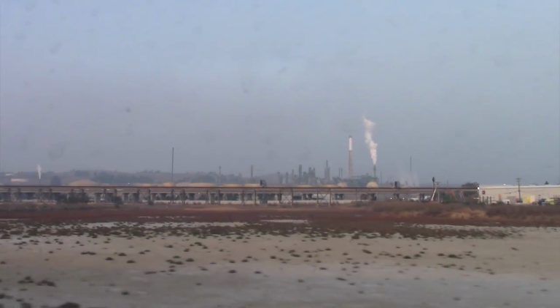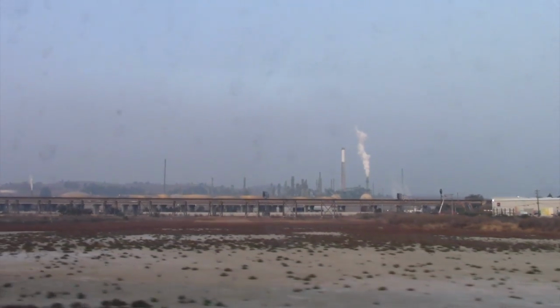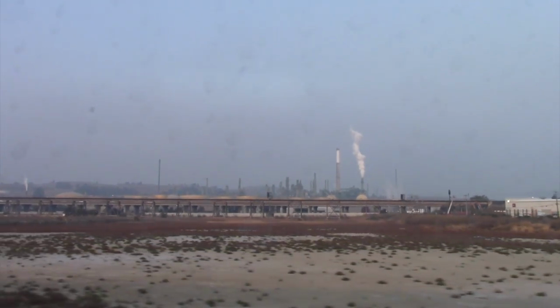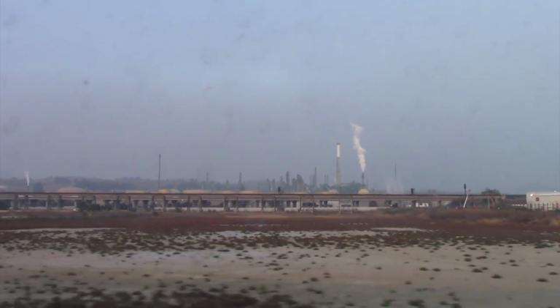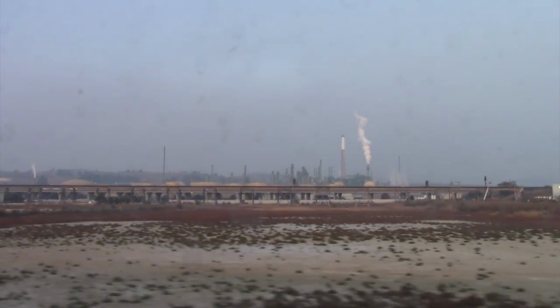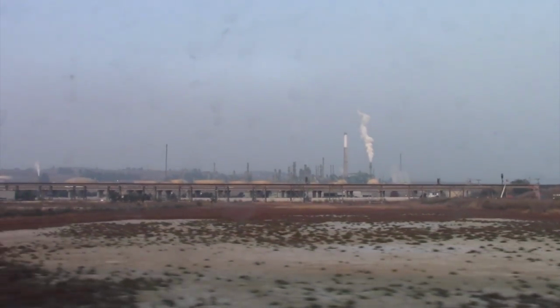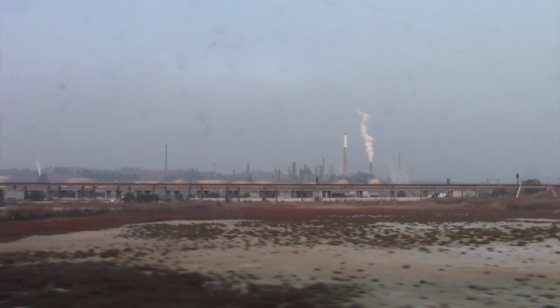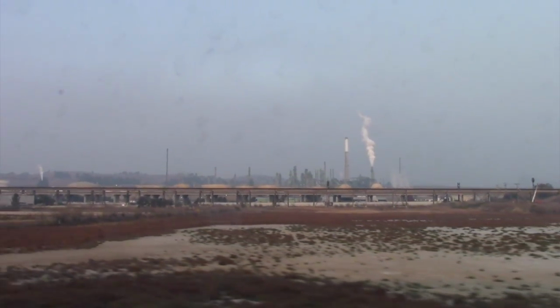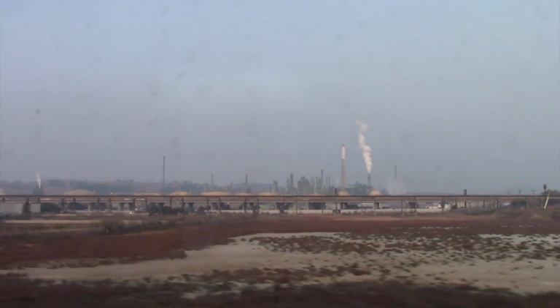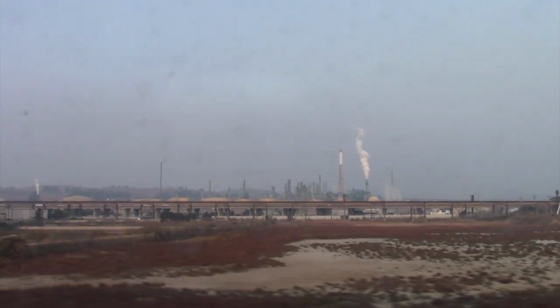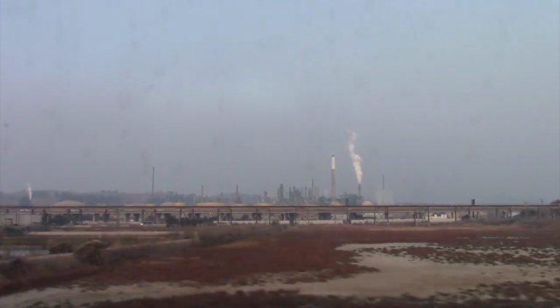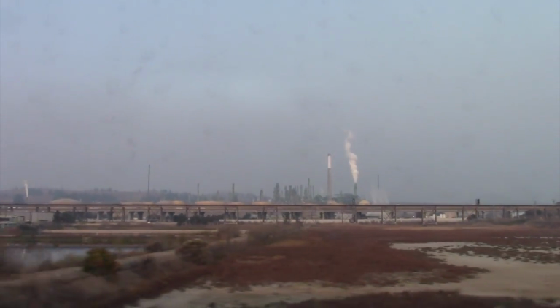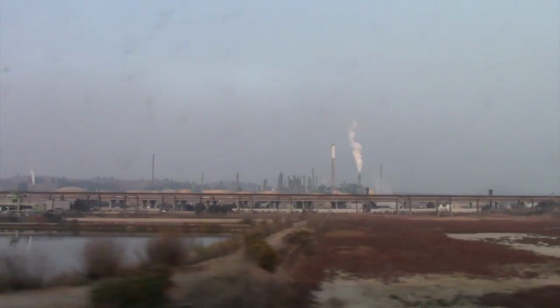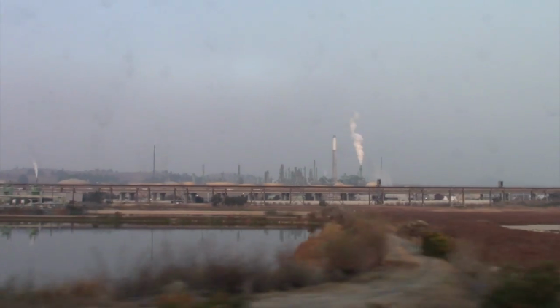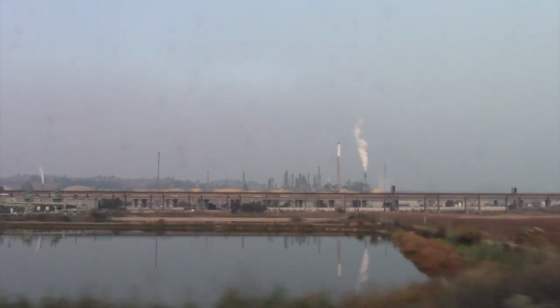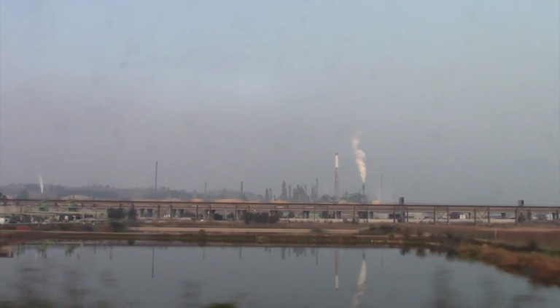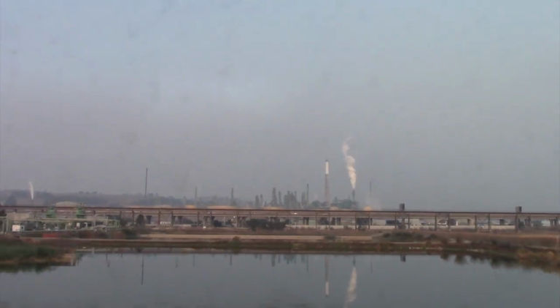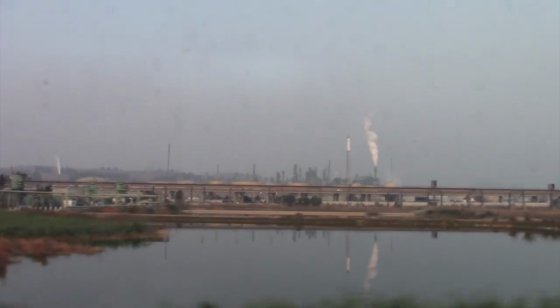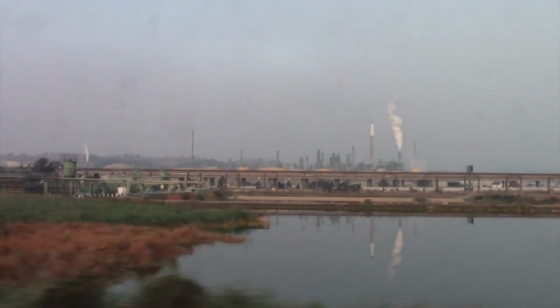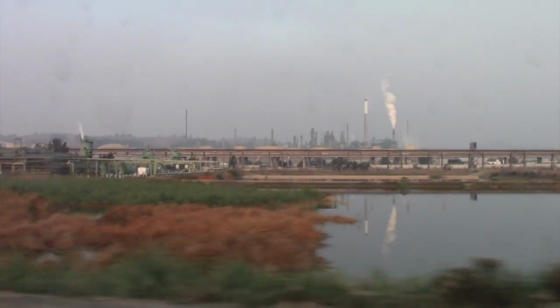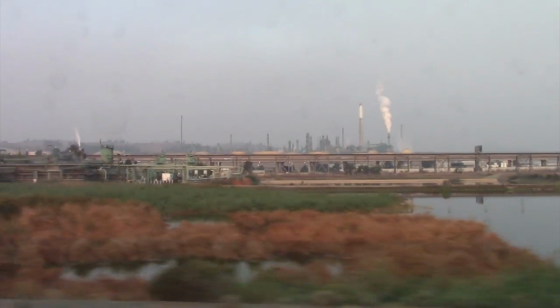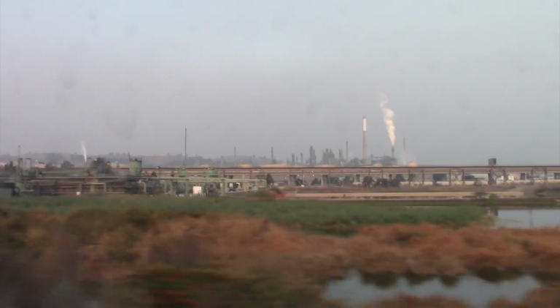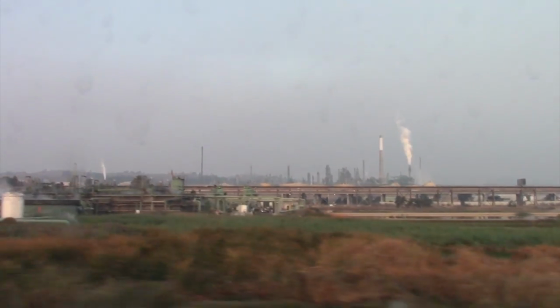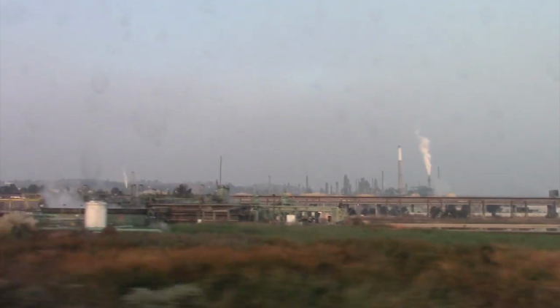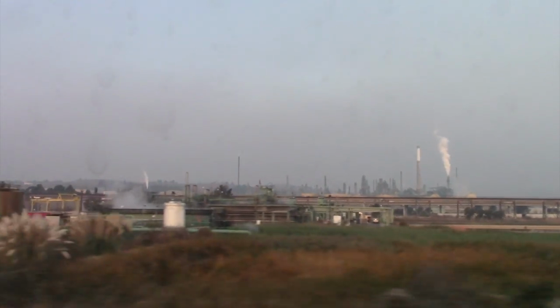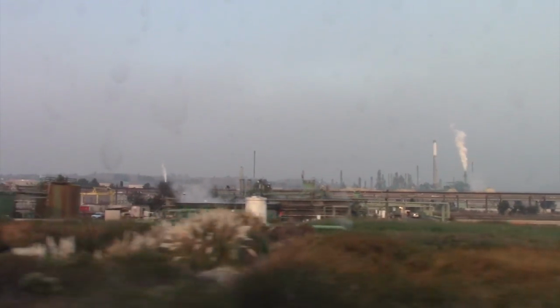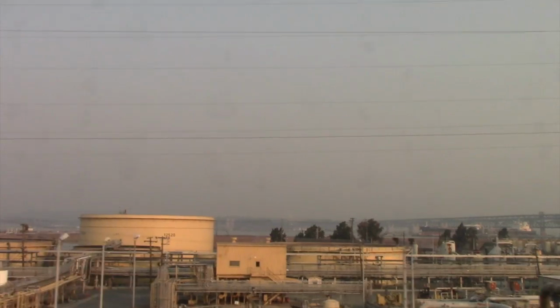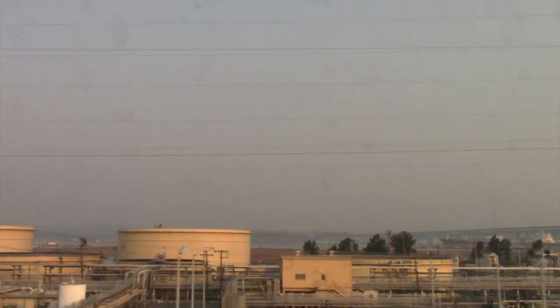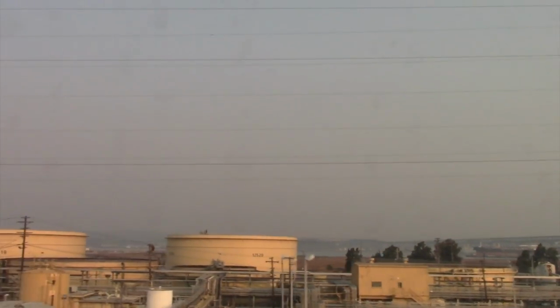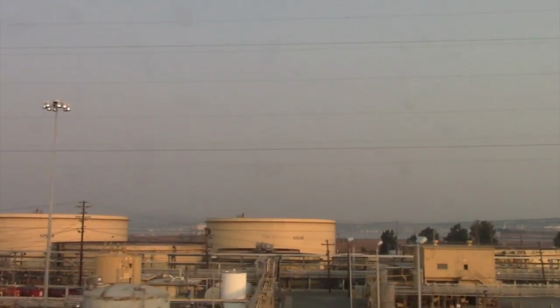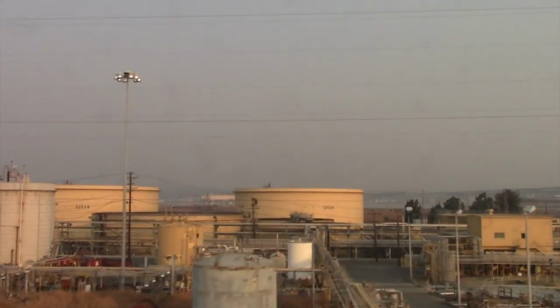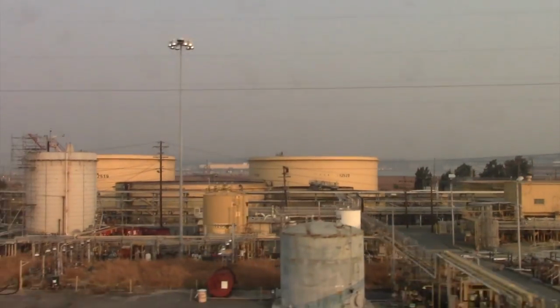We emerge from the bridge to the numerous refineries on the other side. This is where crude oil is turned into gasoline and other fuels. These huge tanks provide storage.